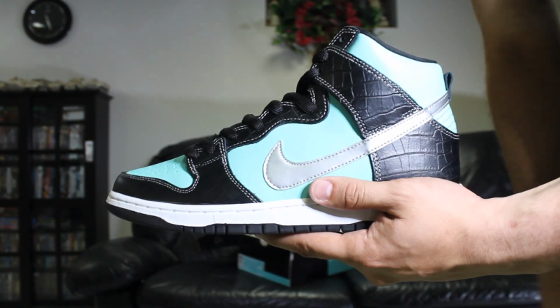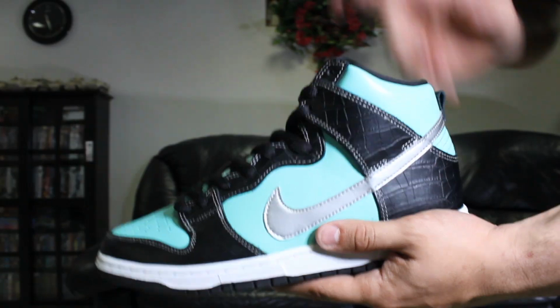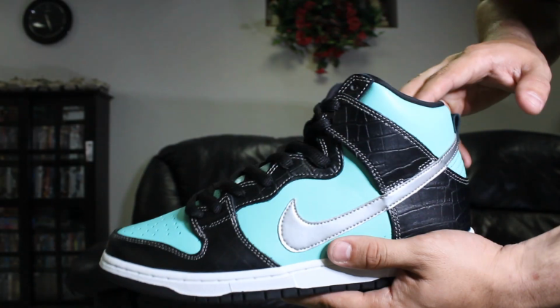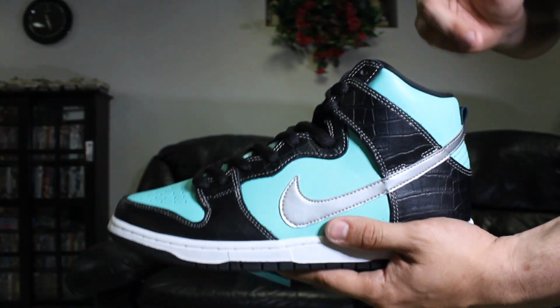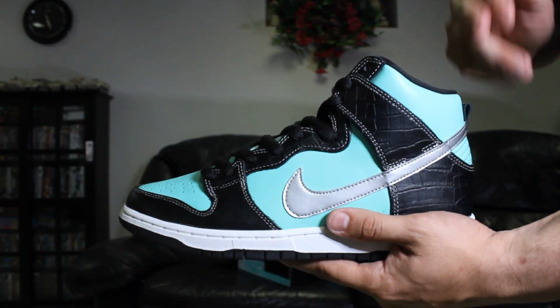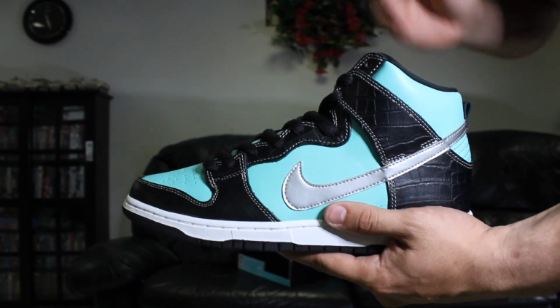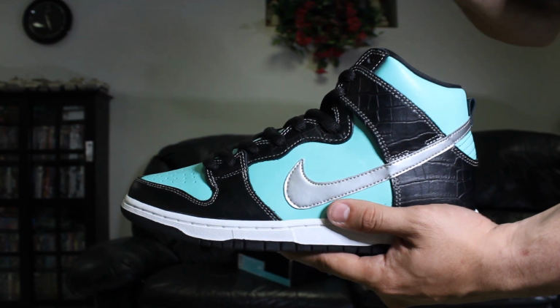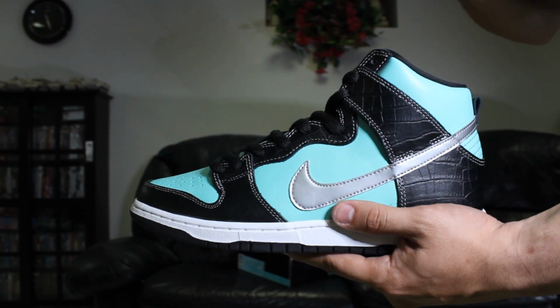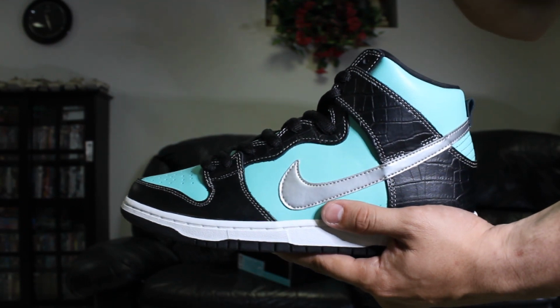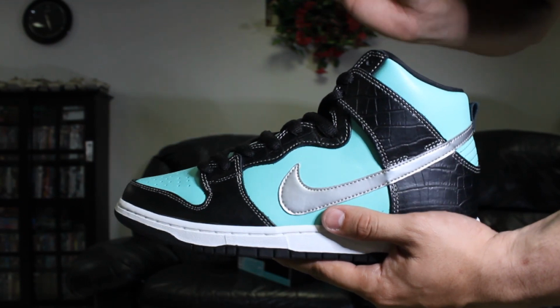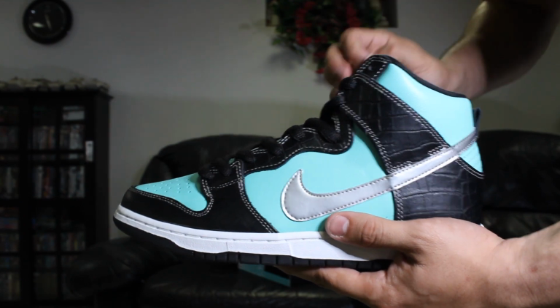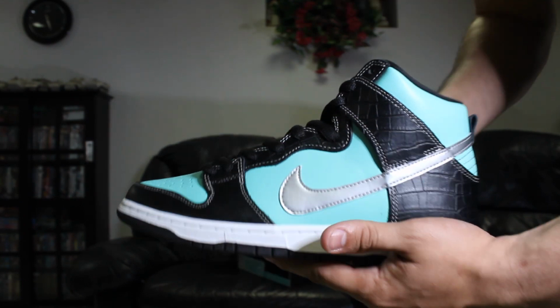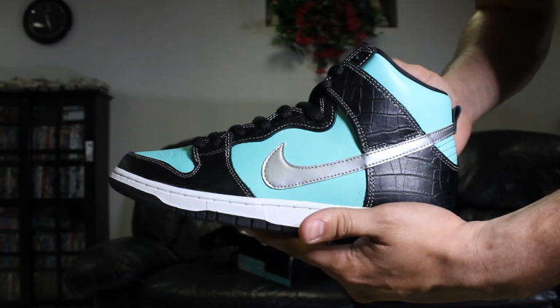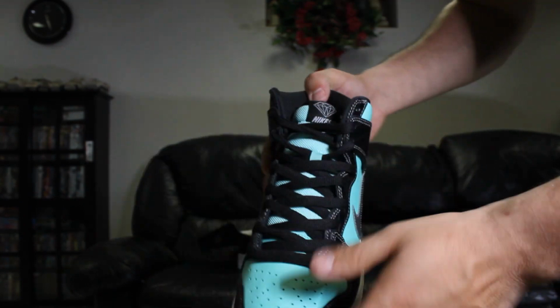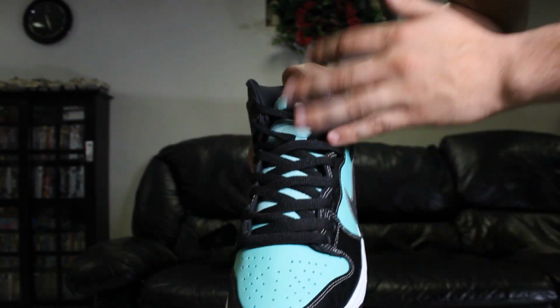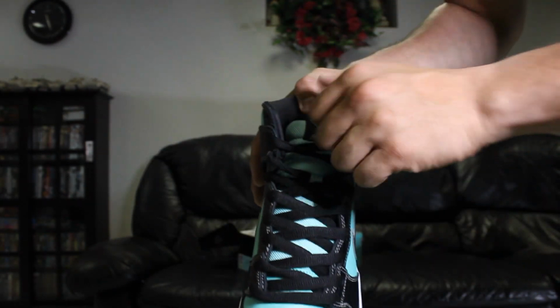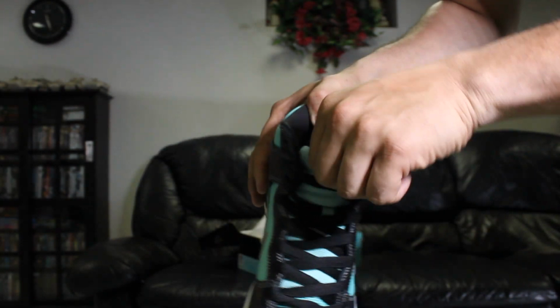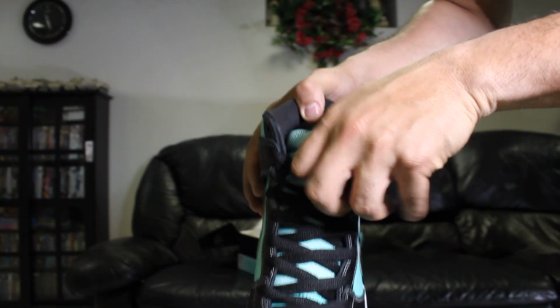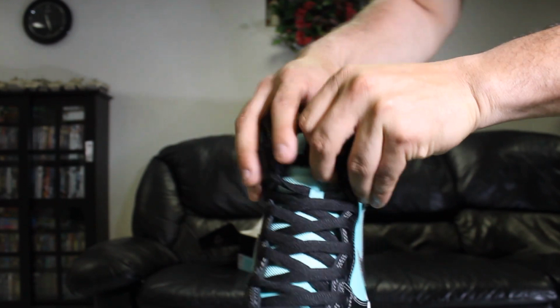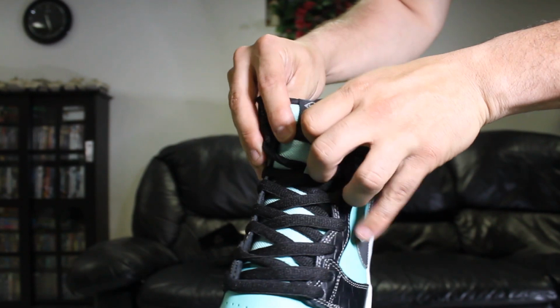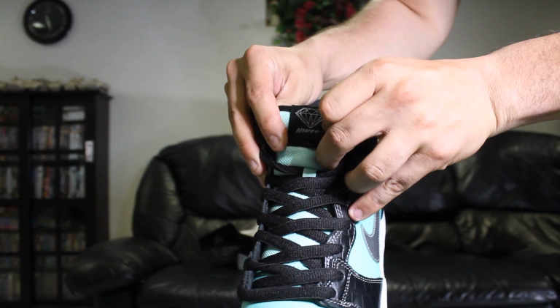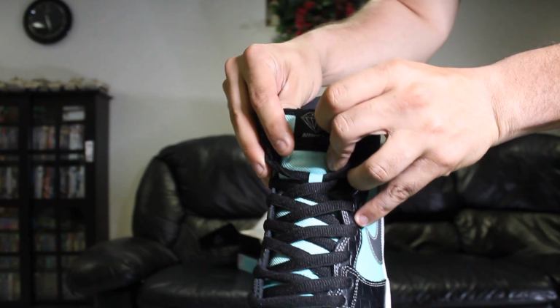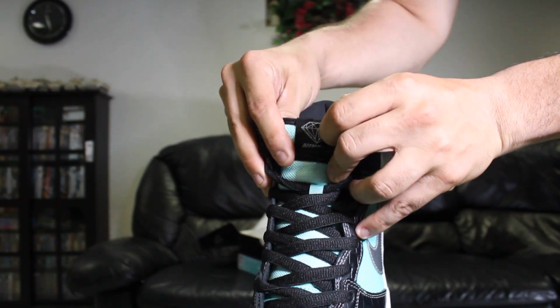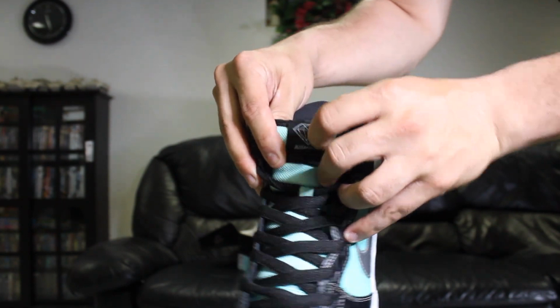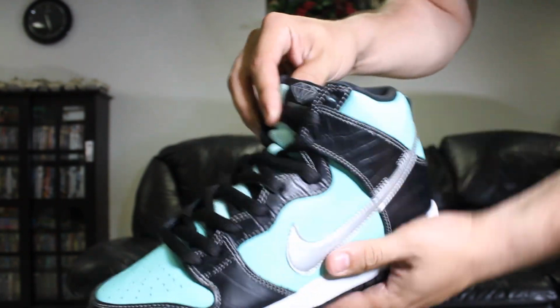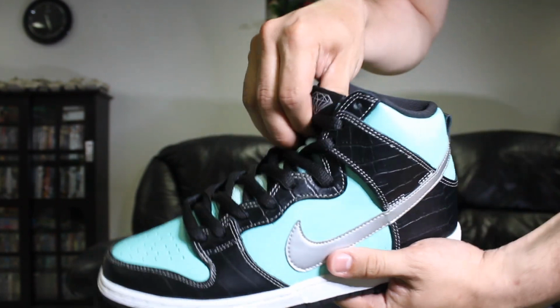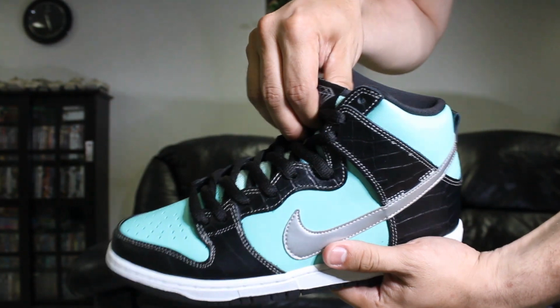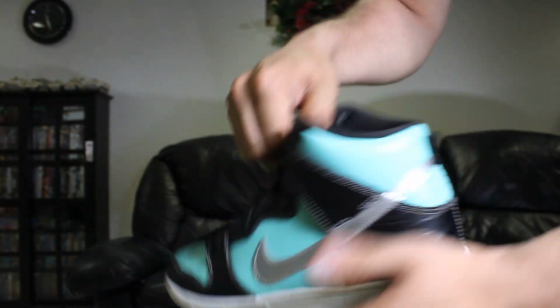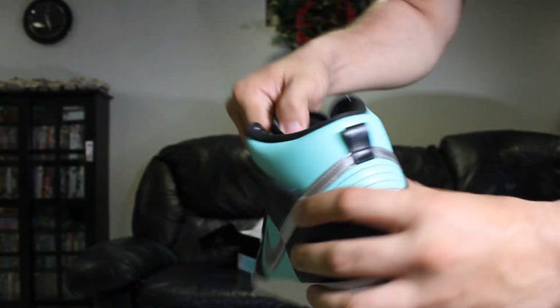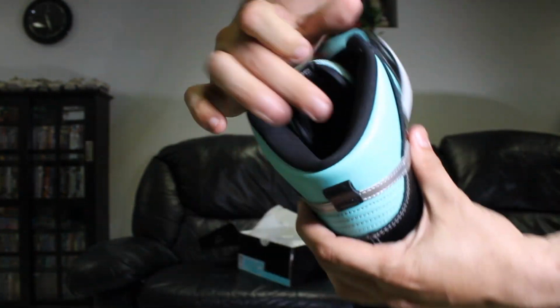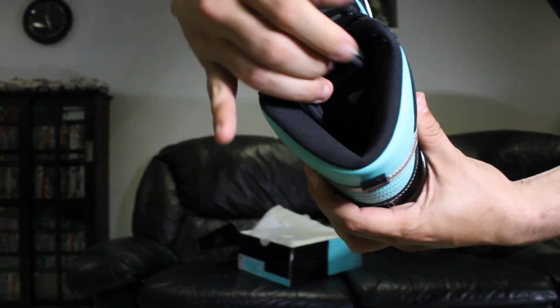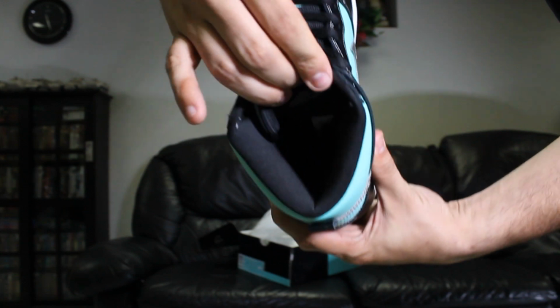The extra laces that come with these are the Tiffany teal-colored laces. You've got black laces on there currently, with the little Diamond Supply logo on them — nice touch. There's nothing special on the inside, just says Nike SB.